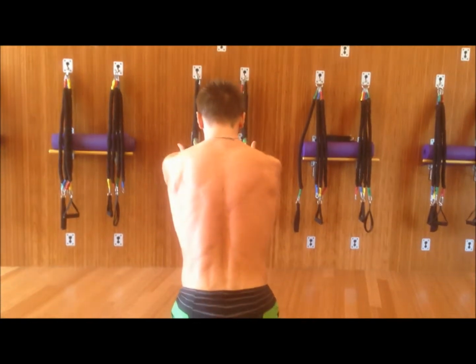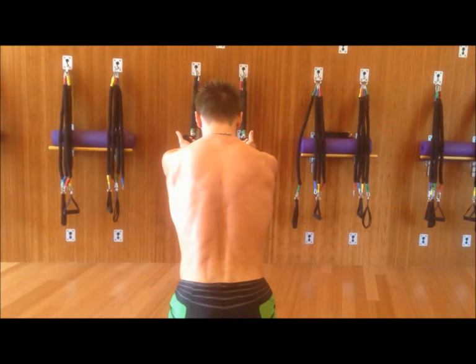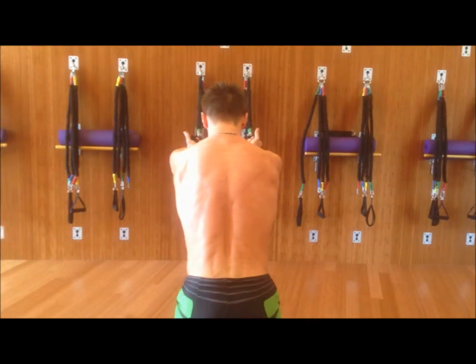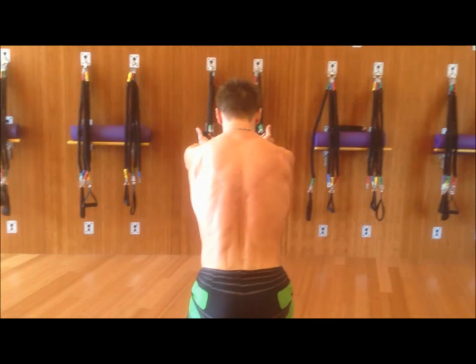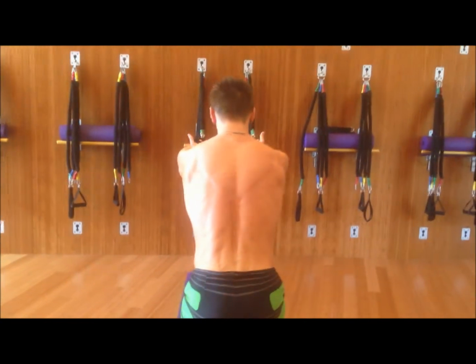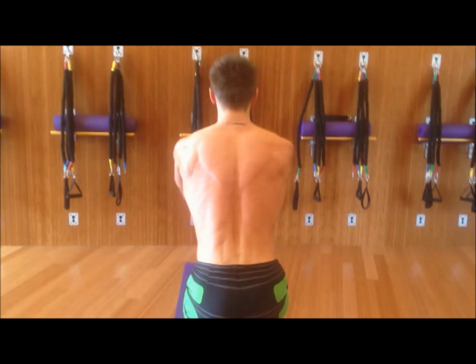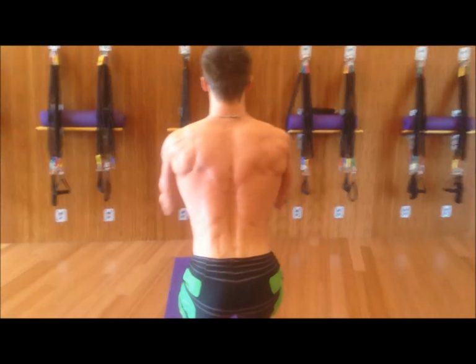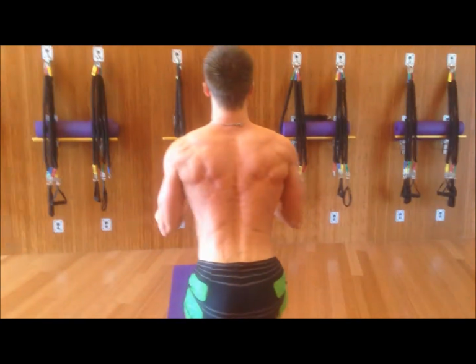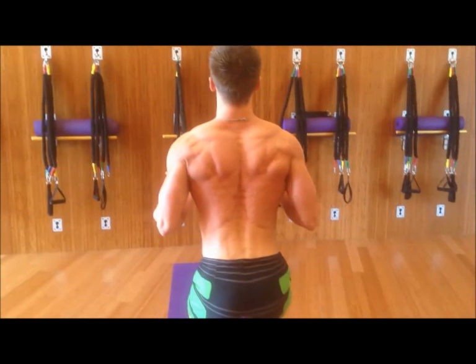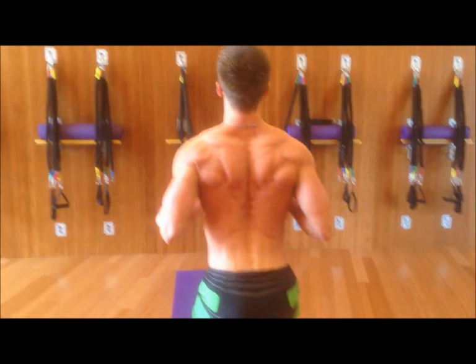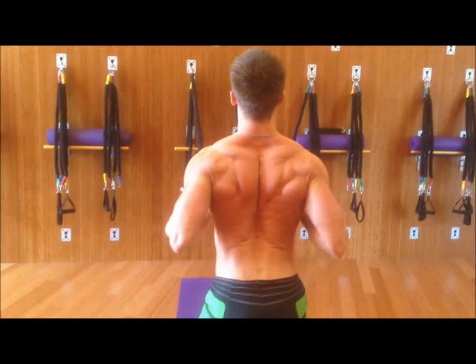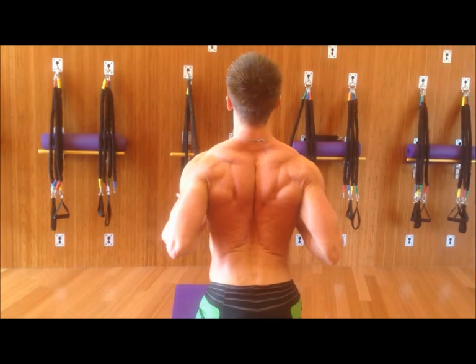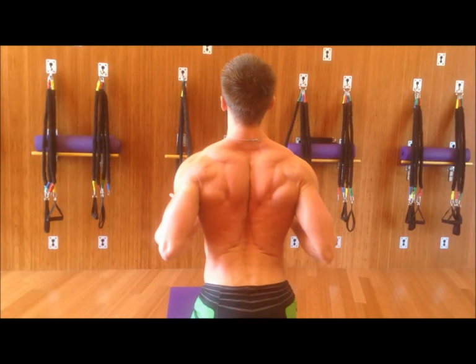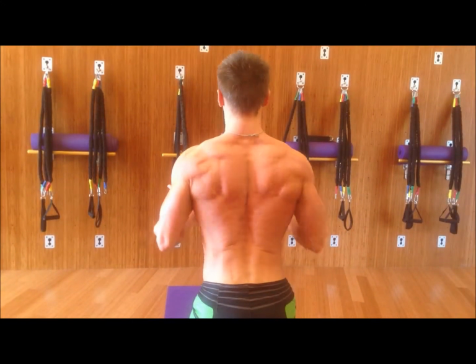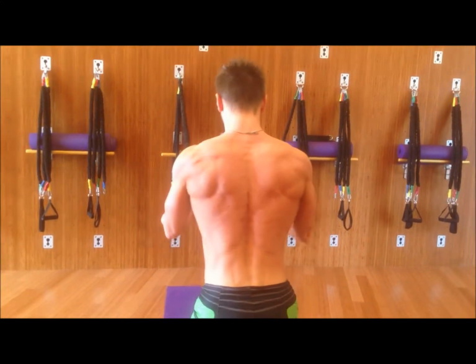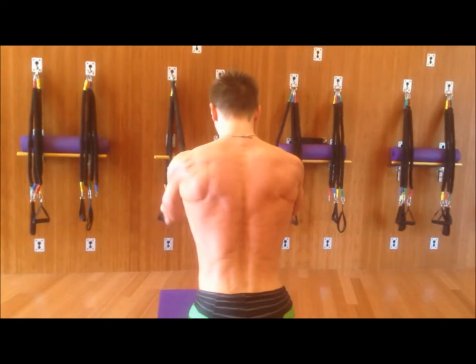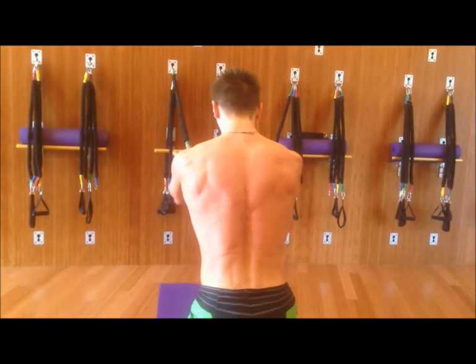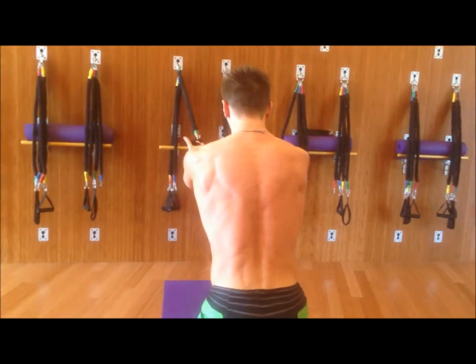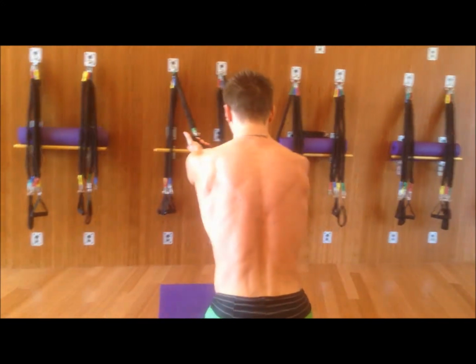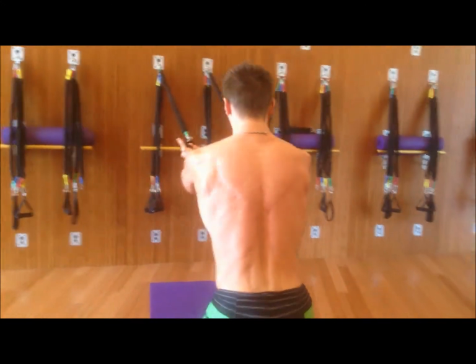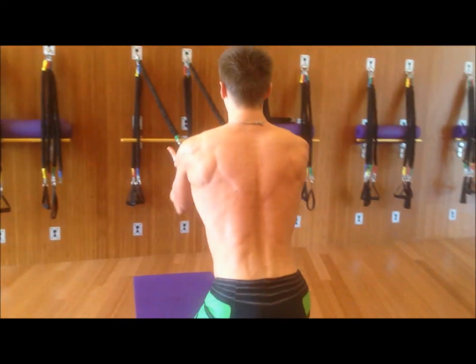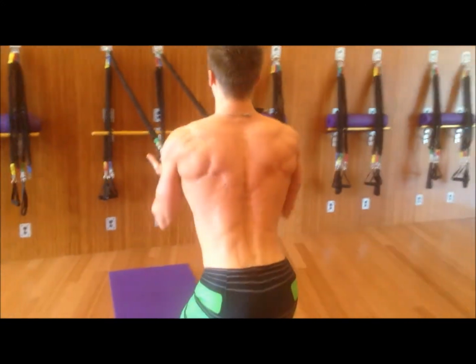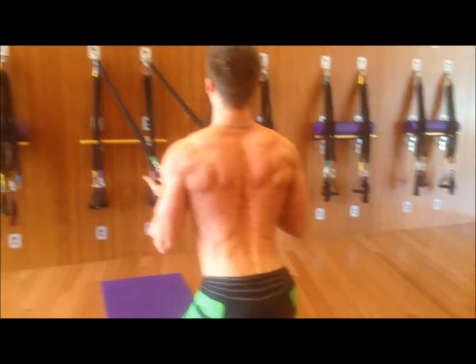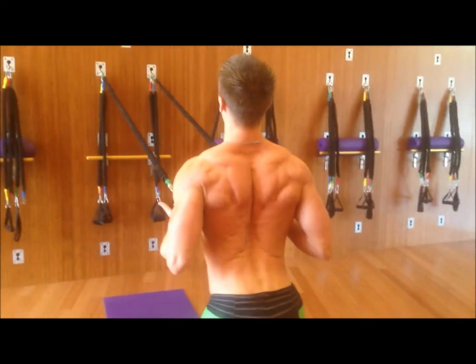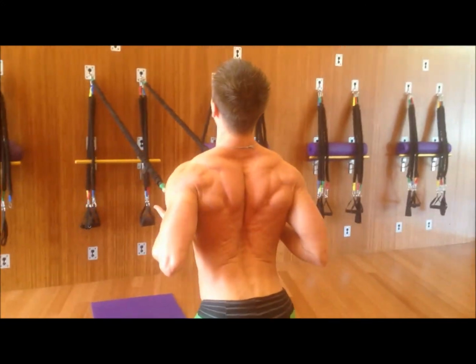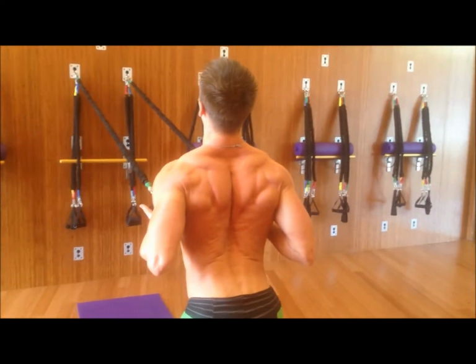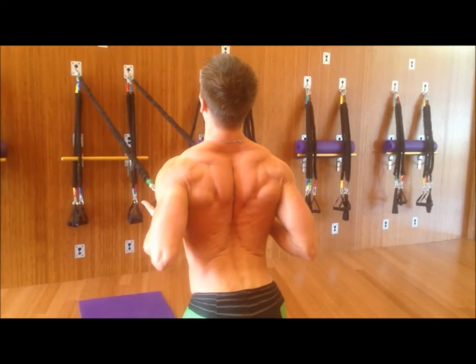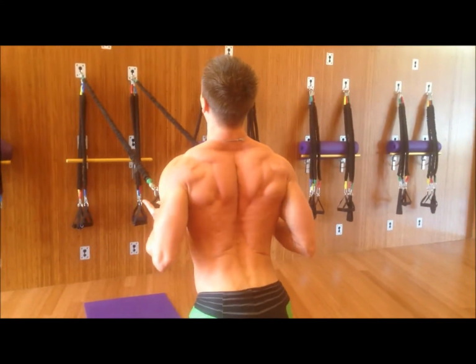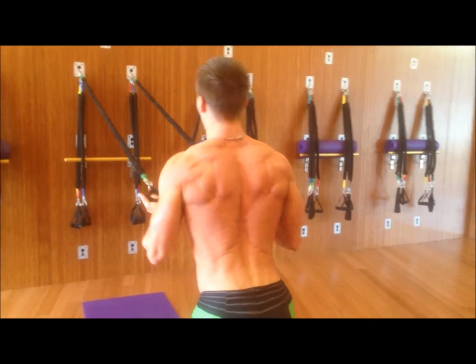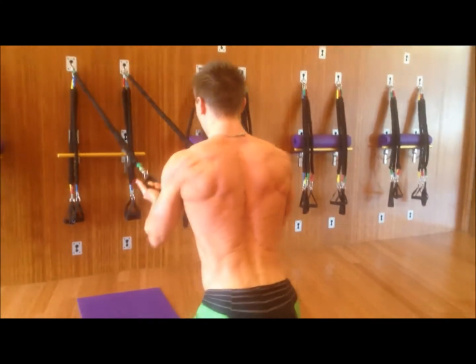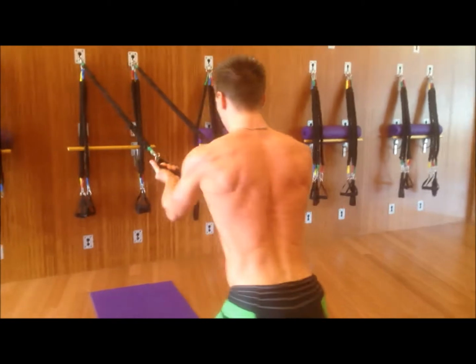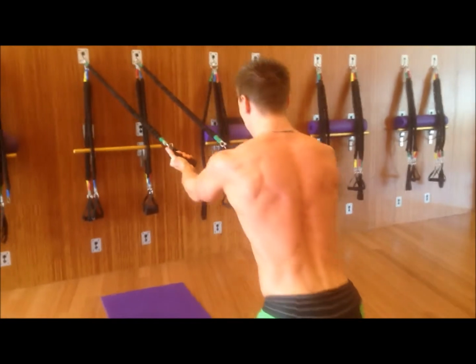Inhale, release. Exhale, power. Inhale, force. Give me a couple really heavy ones in the beginning.